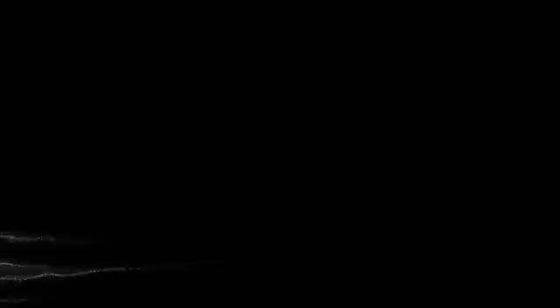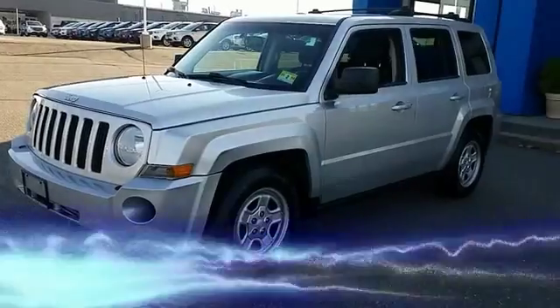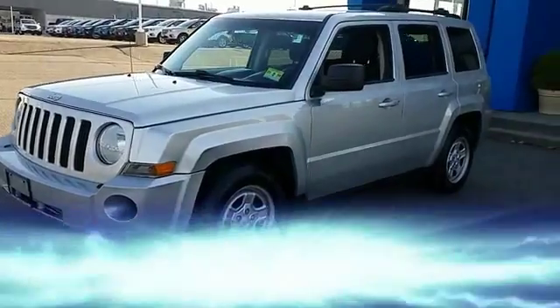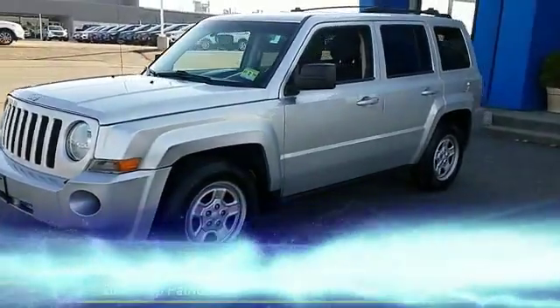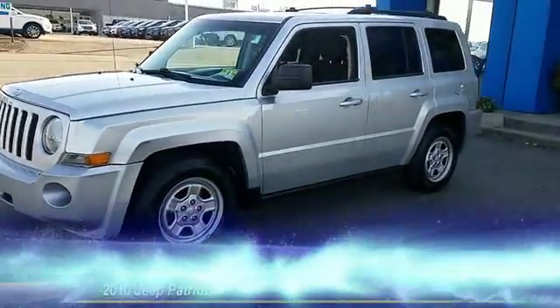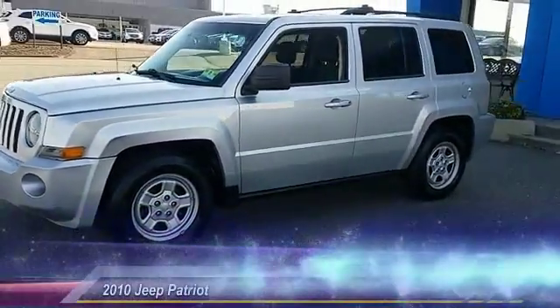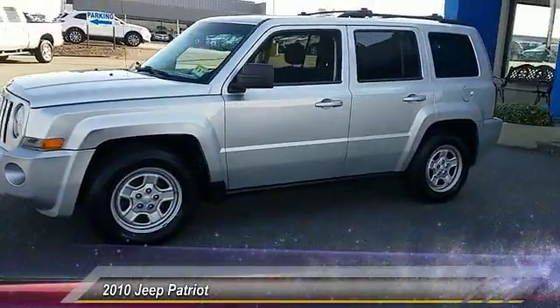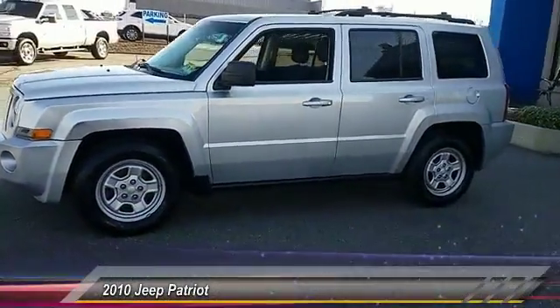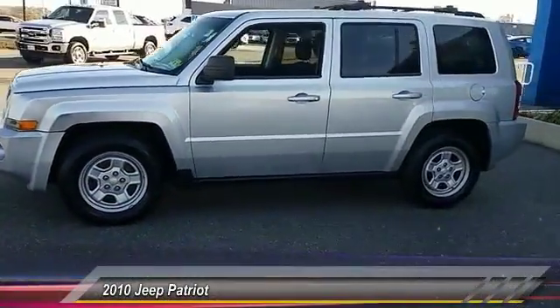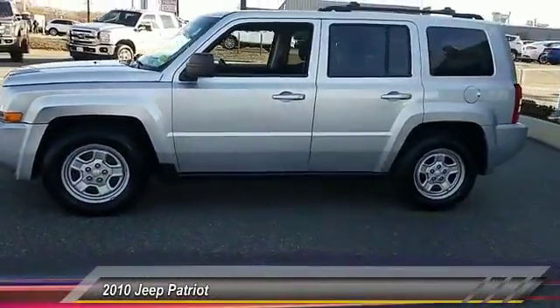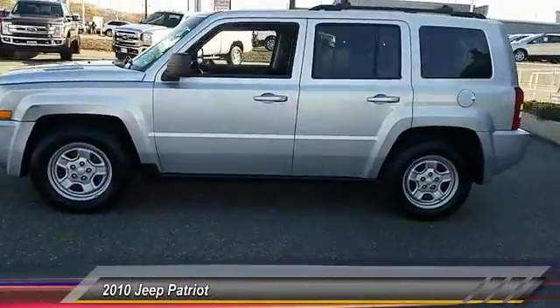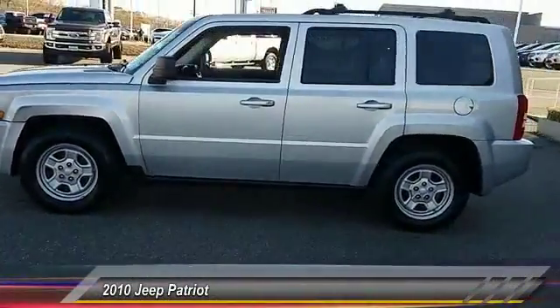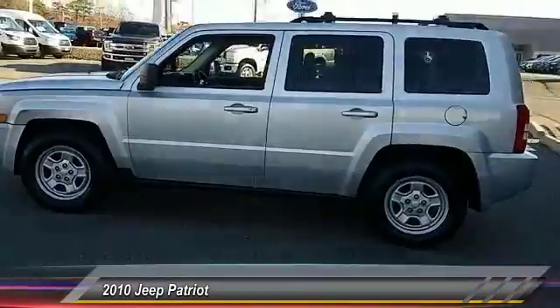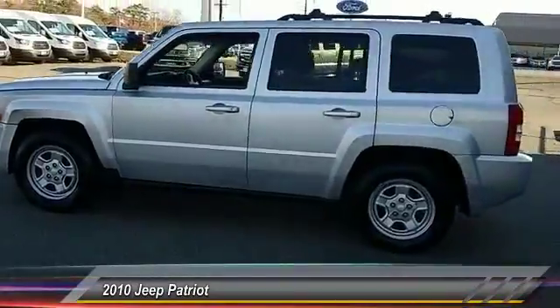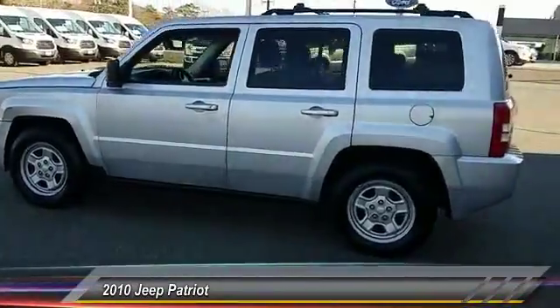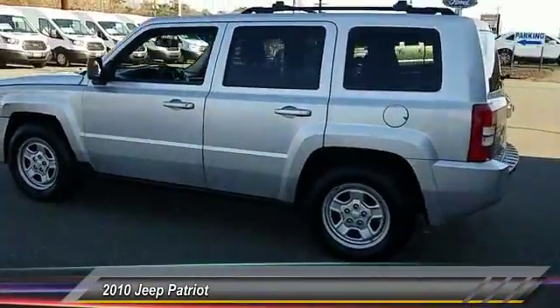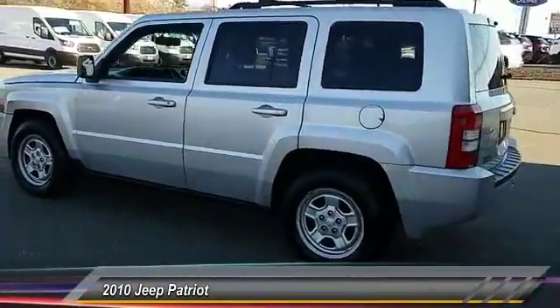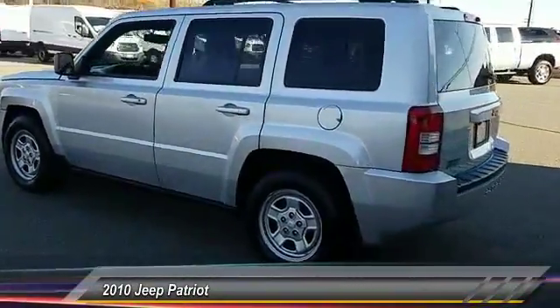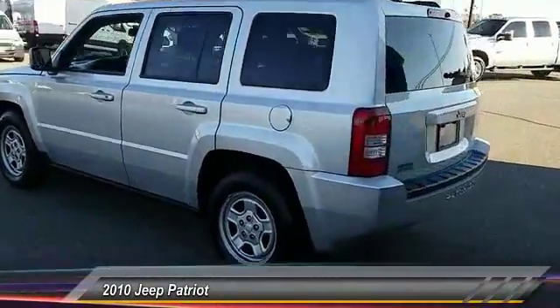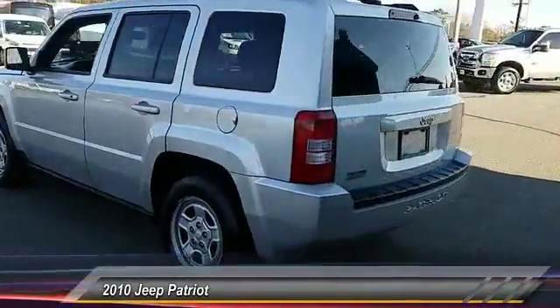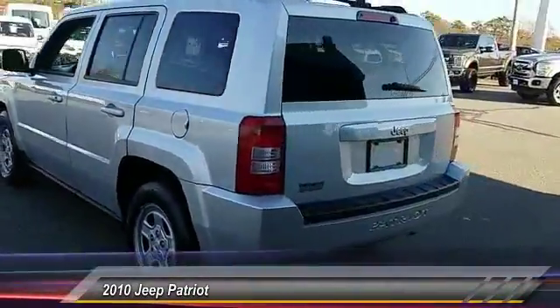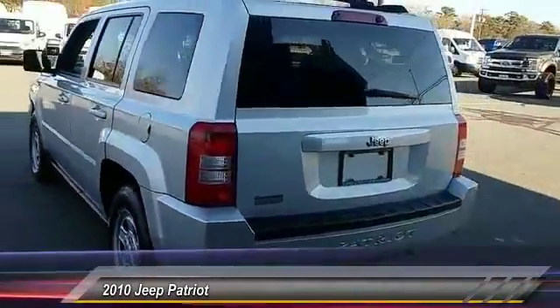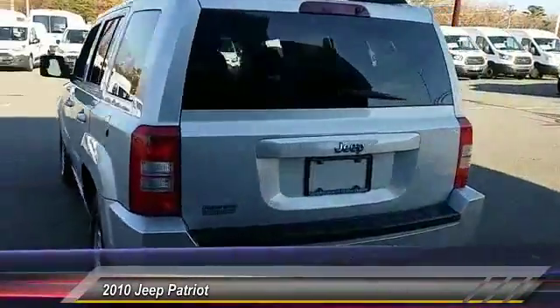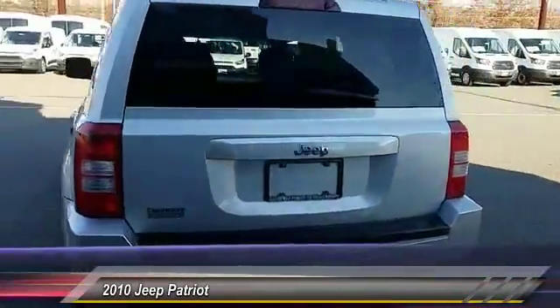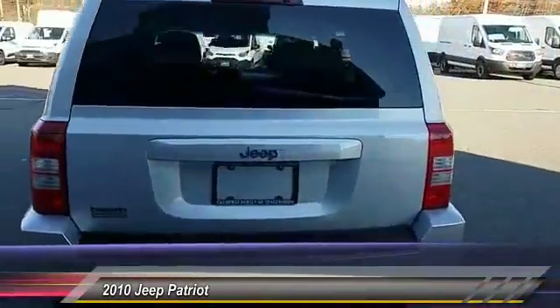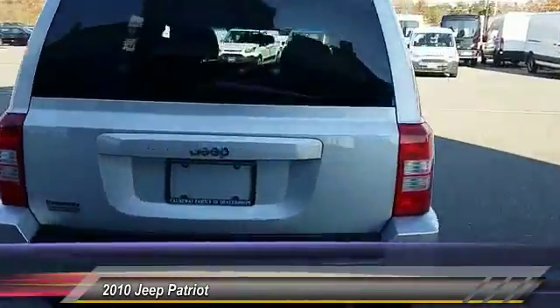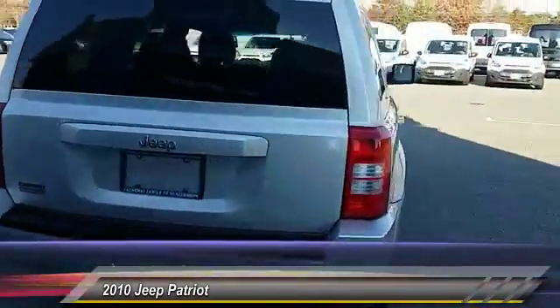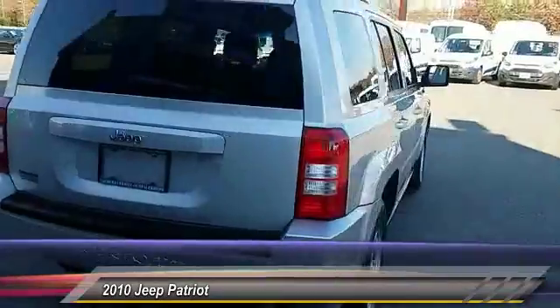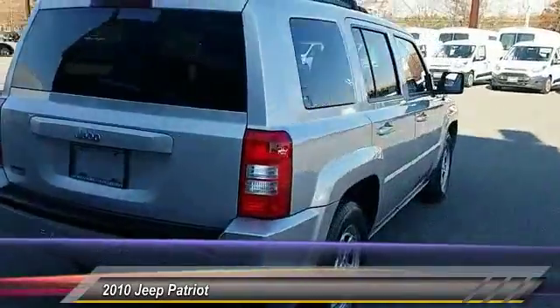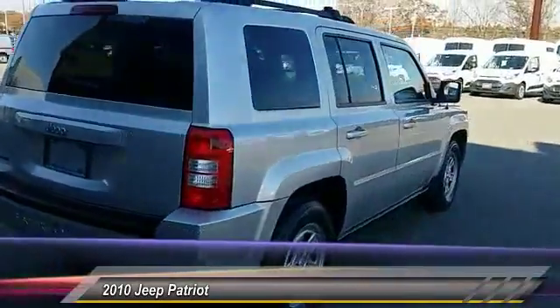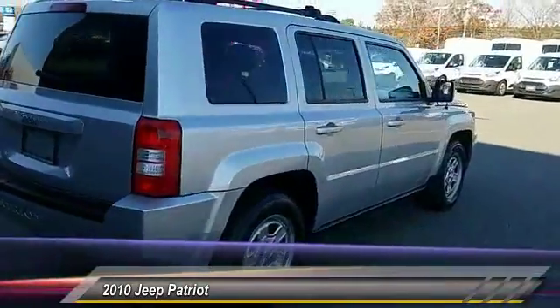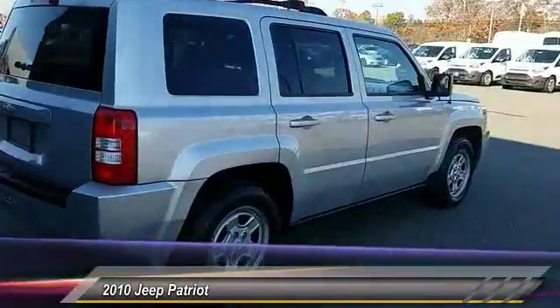The 2010 Patriot. The Jeep Patriot is unmistakably a Jeep. It looks like a cross between a Jeep Liberty and Jeep Compass, or maybe a three-quarter scale version of the big Jeep Commander.